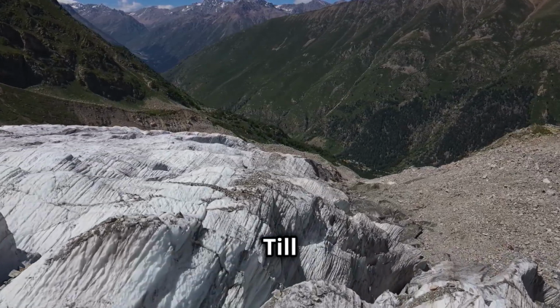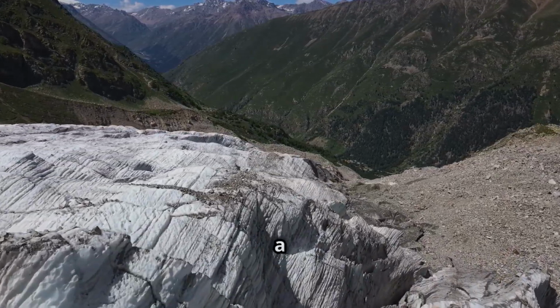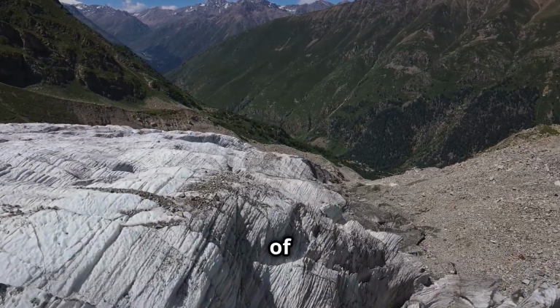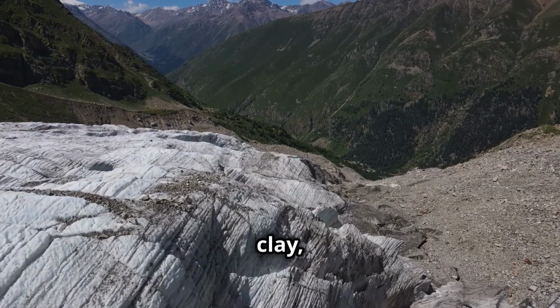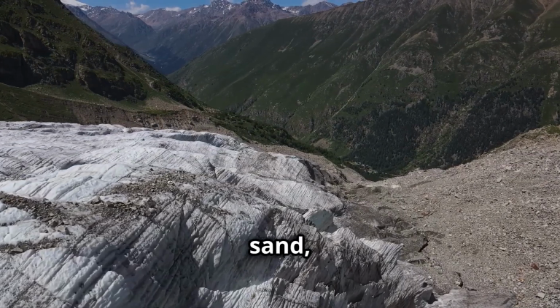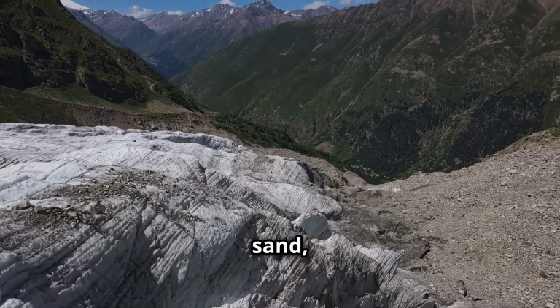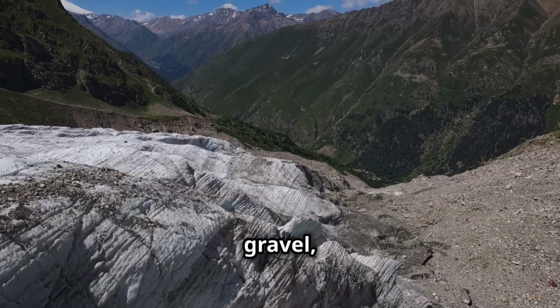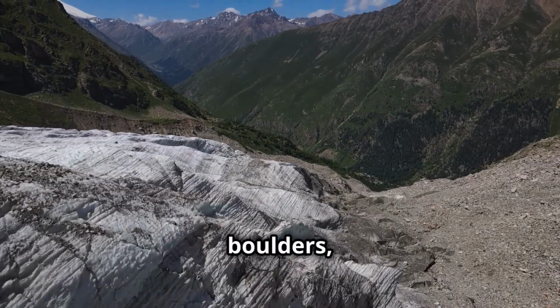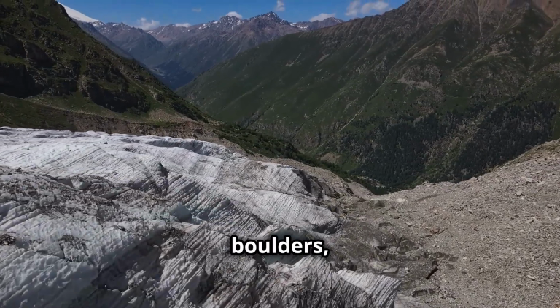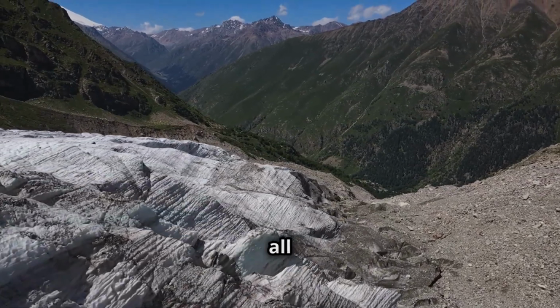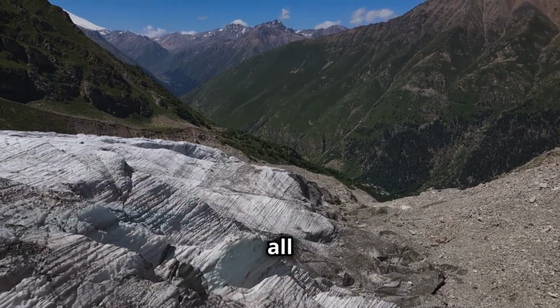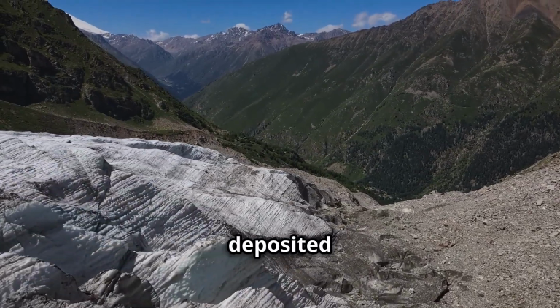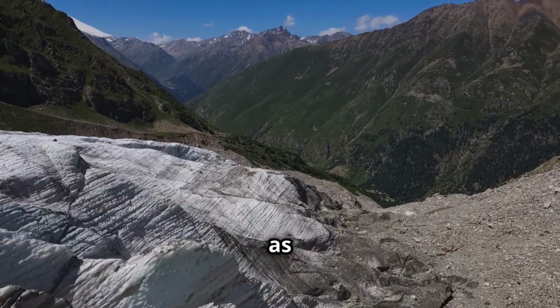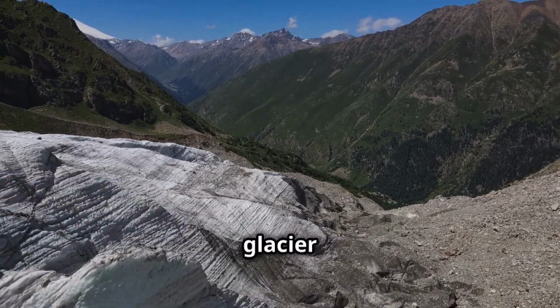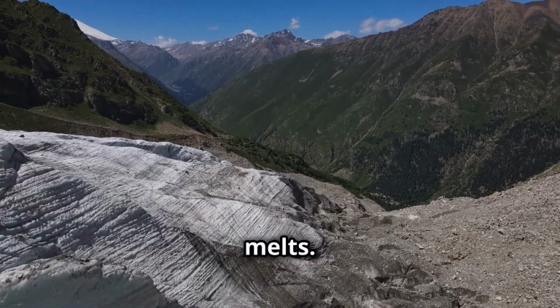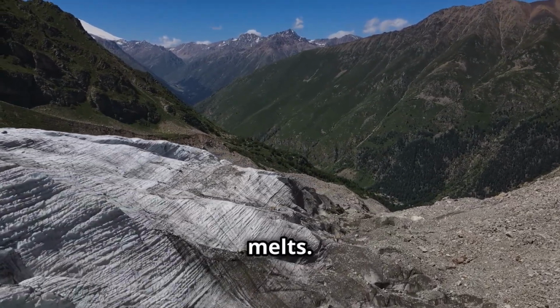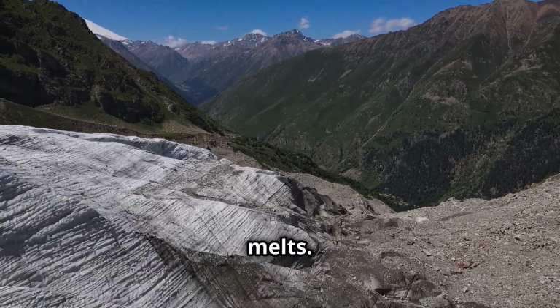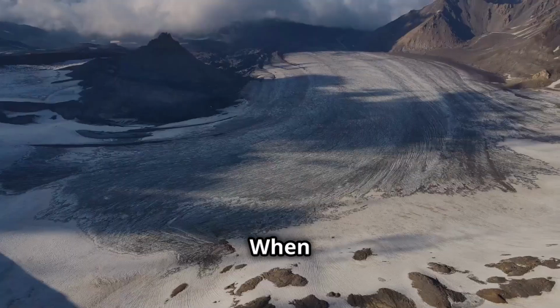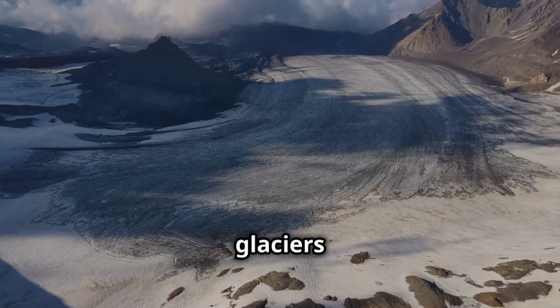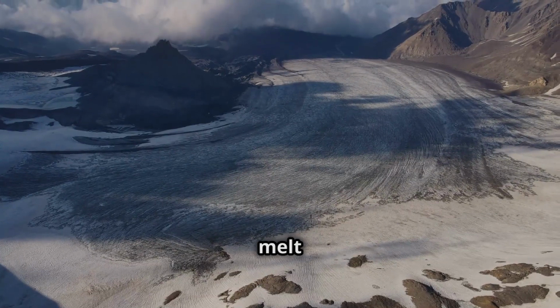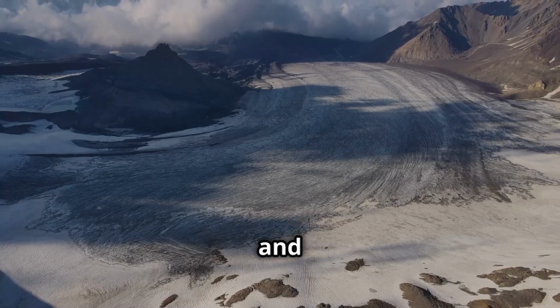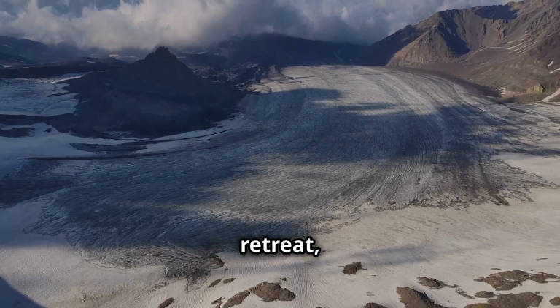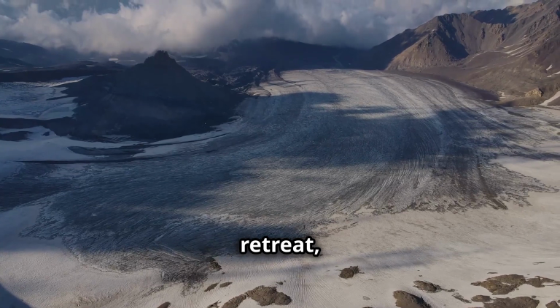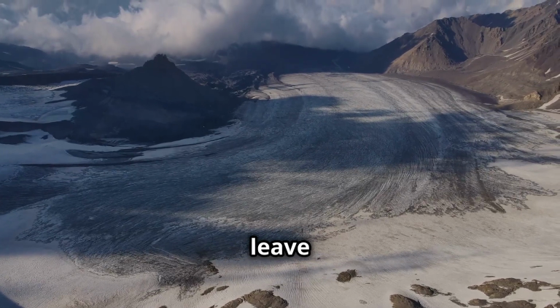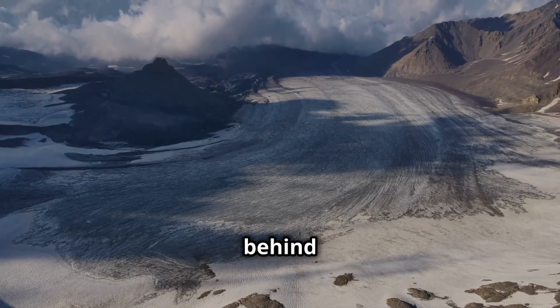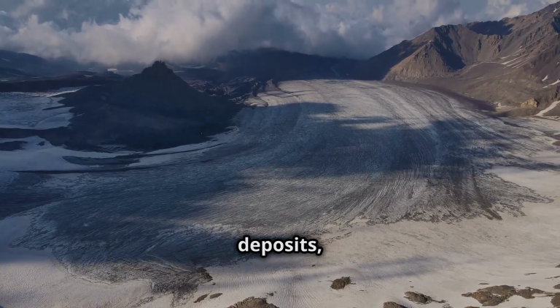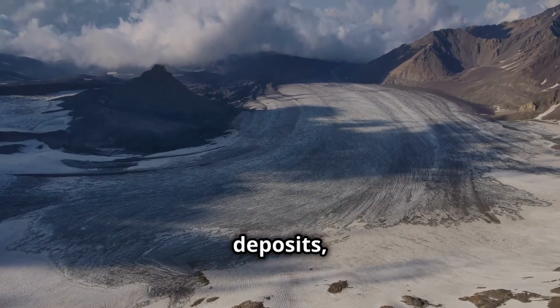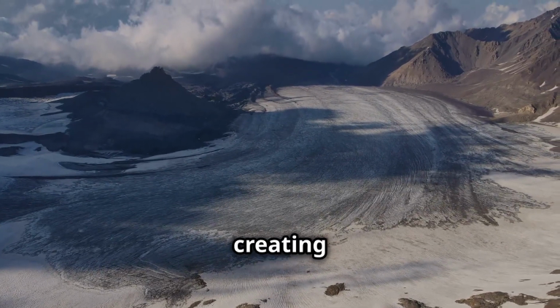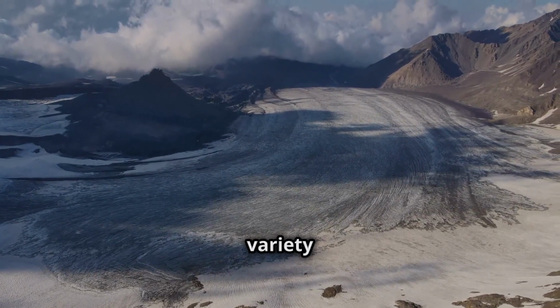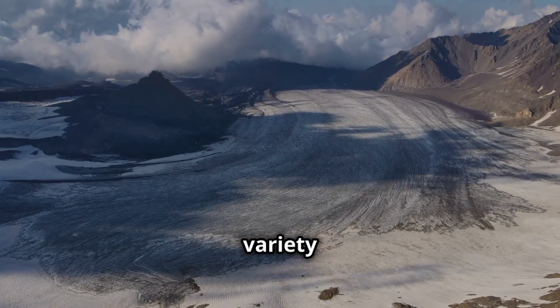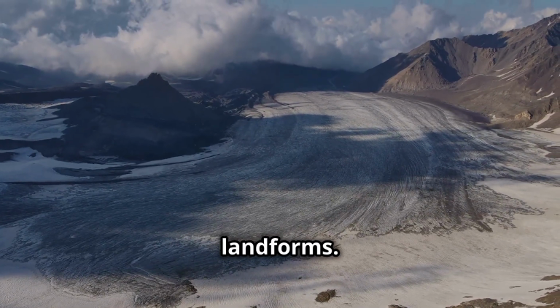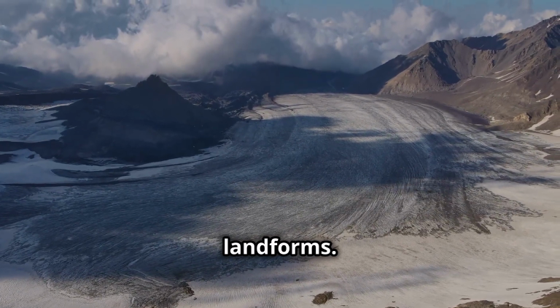Till is a mixture of clay, sand, gravel and boulders, all deposited as the glacier melts. When glaciers melt and retreat, they leave behind these deposits, creating a variety of landforms.